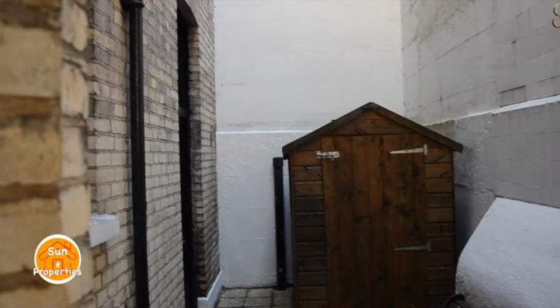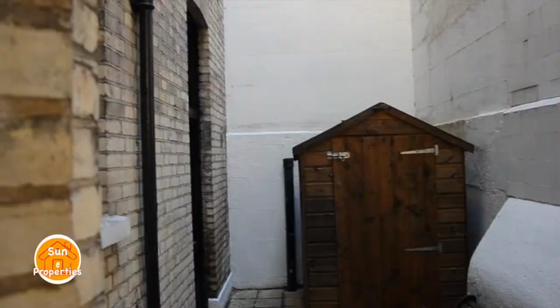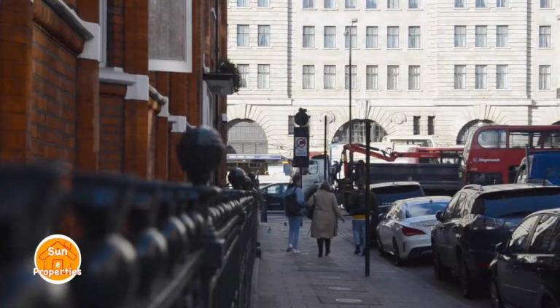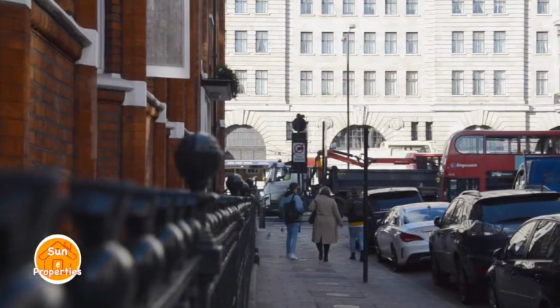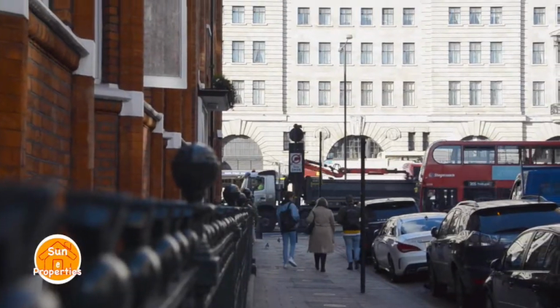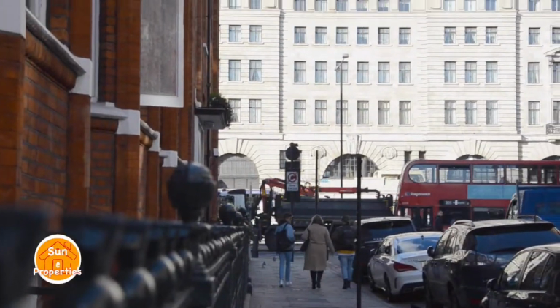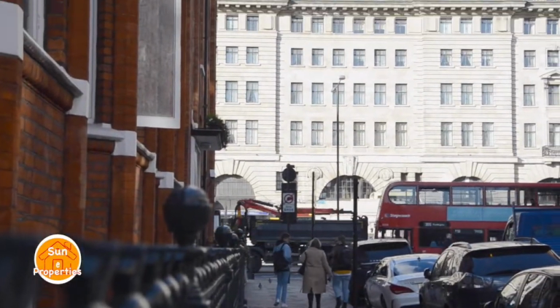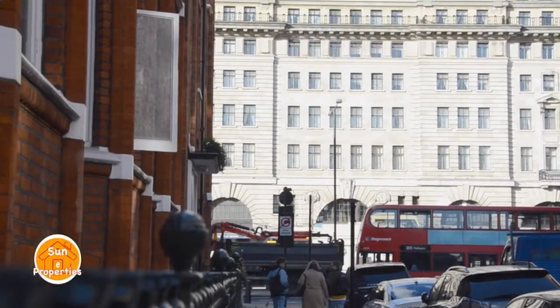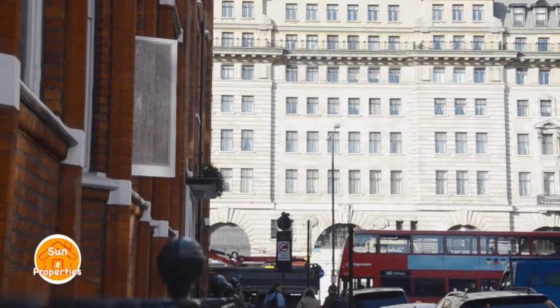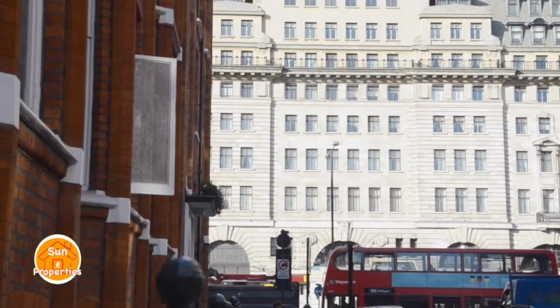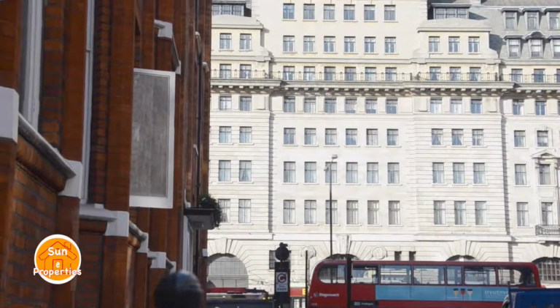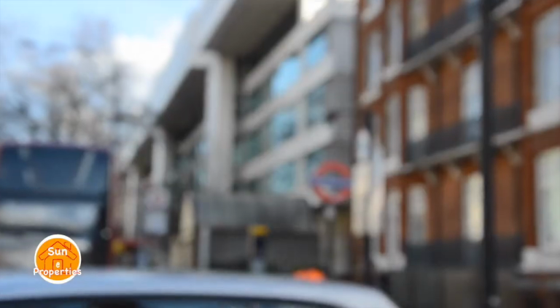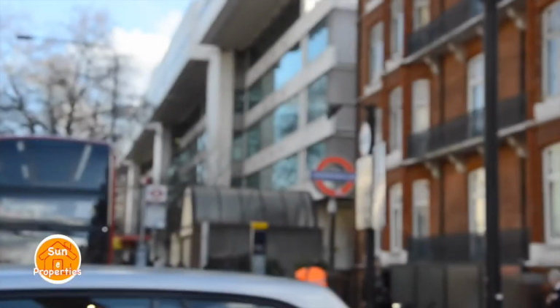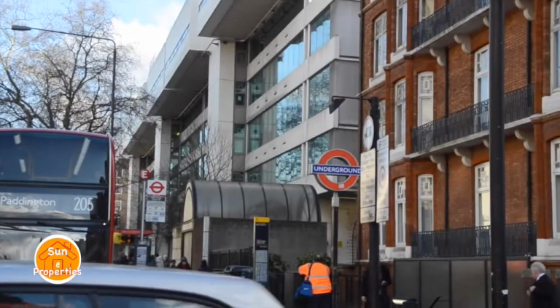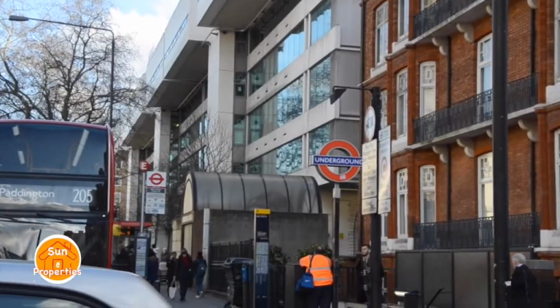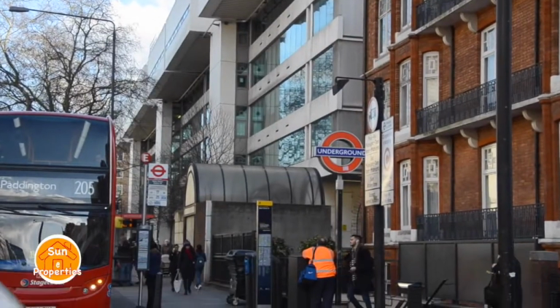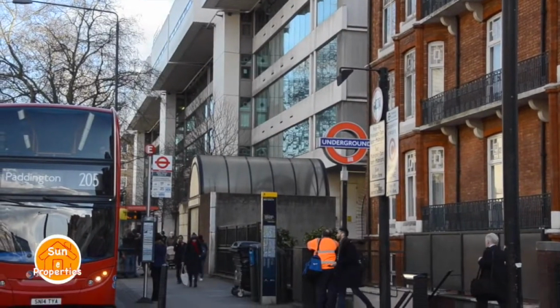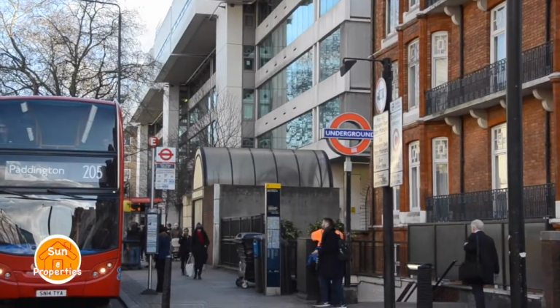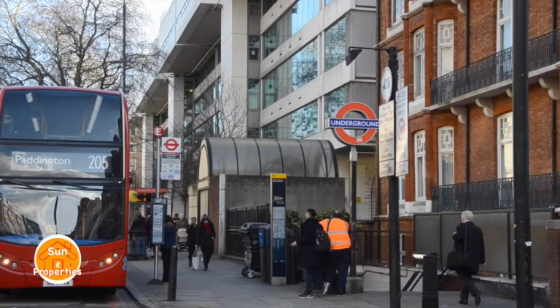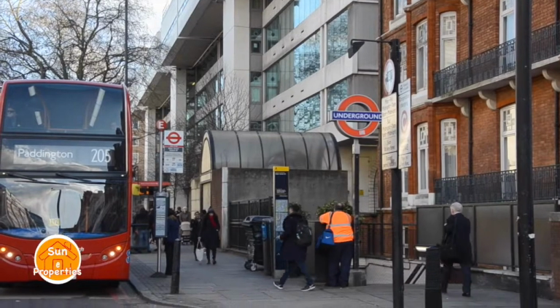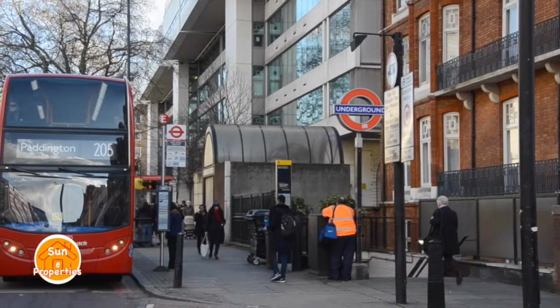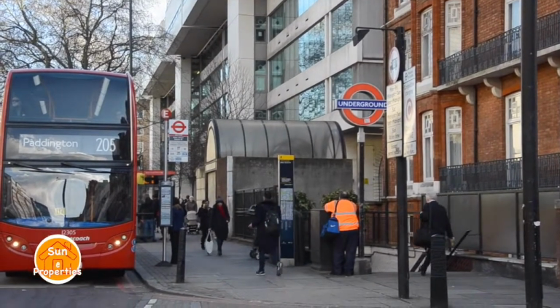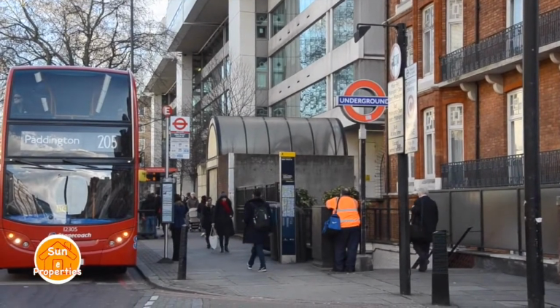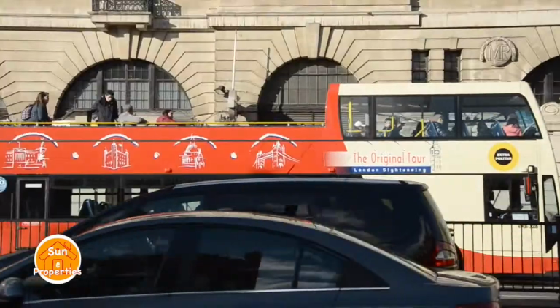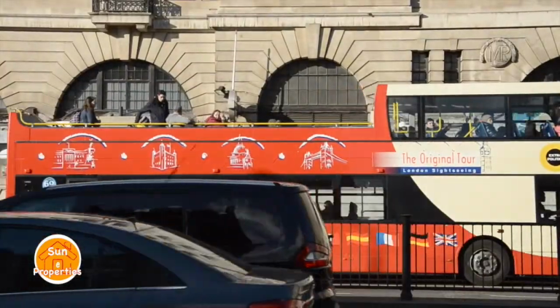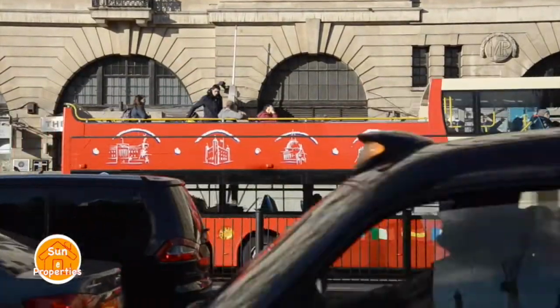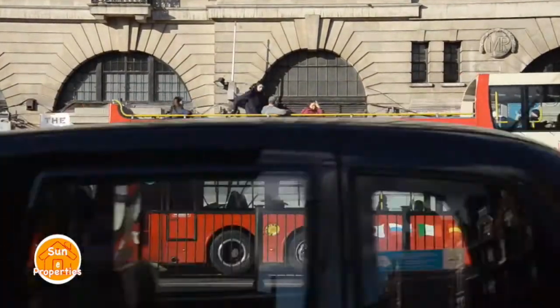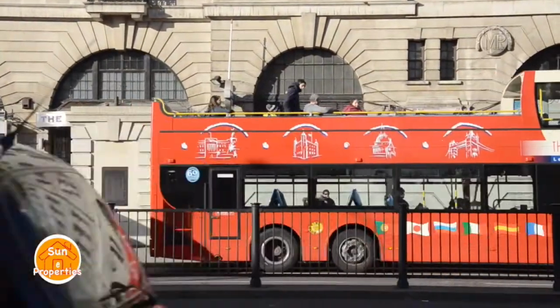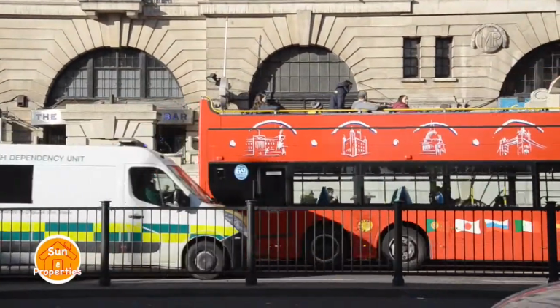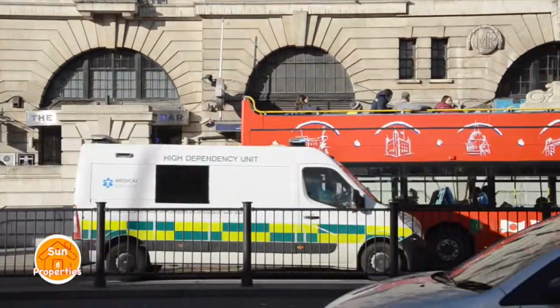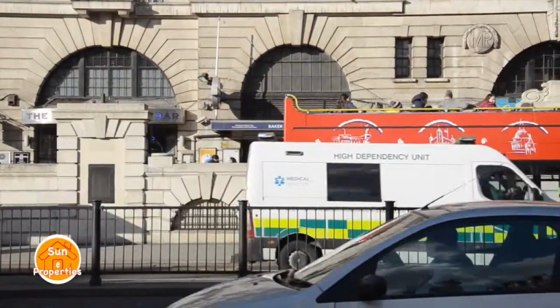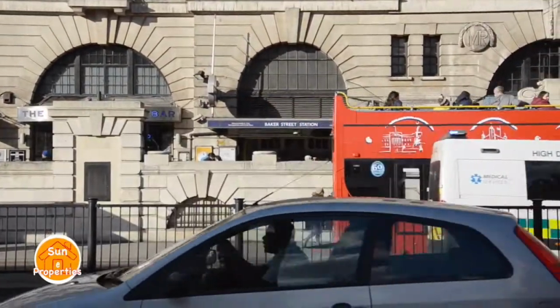The property benefits from a very short walking distance to Baker Street and Marylebone underground stations, as well as a host of cafes, shops and restaurants.